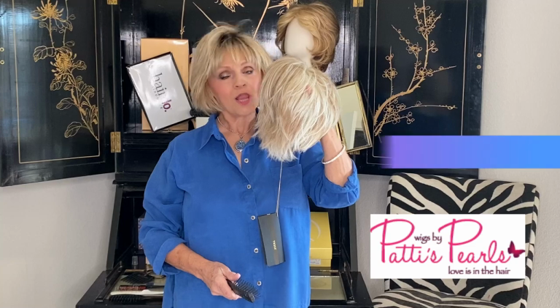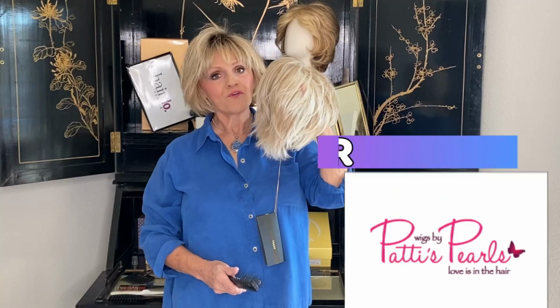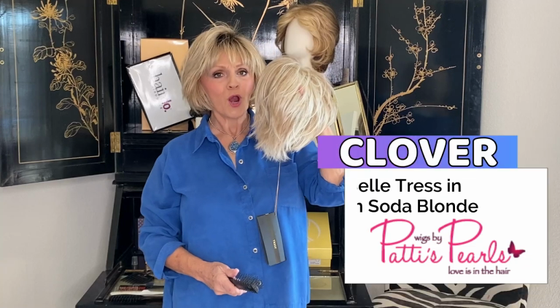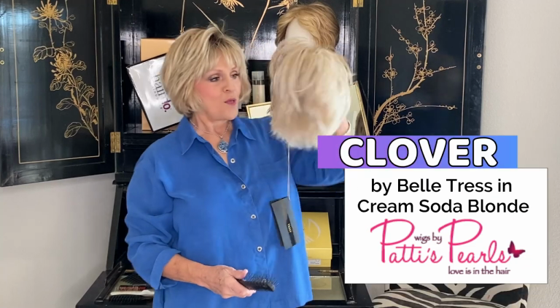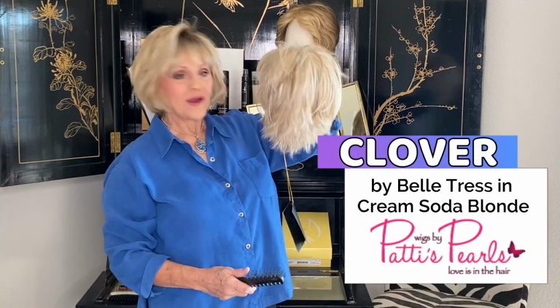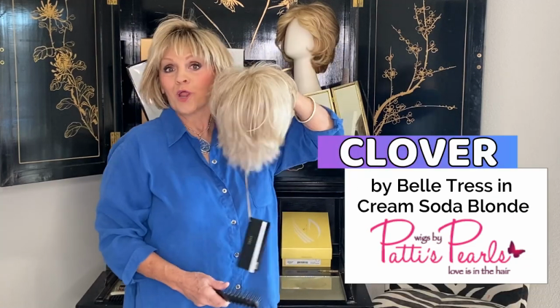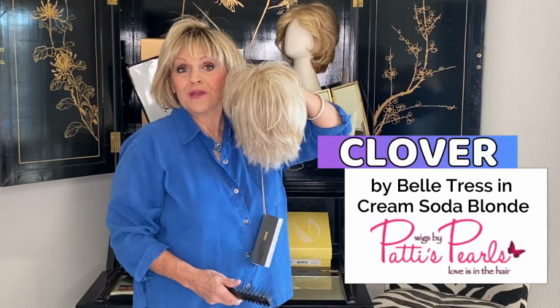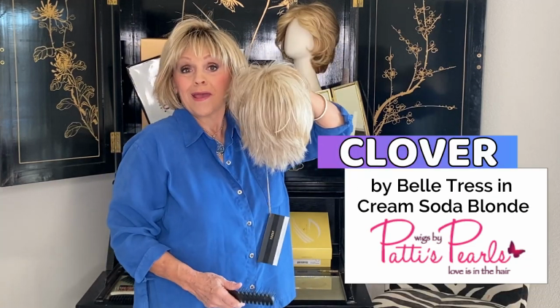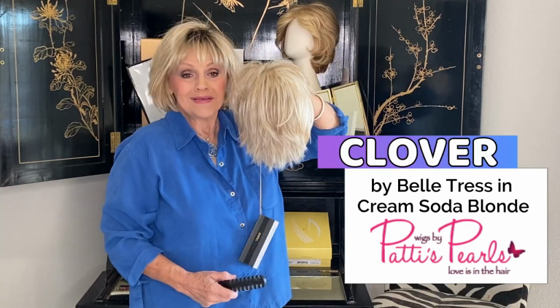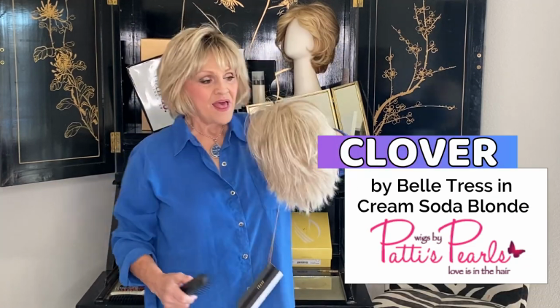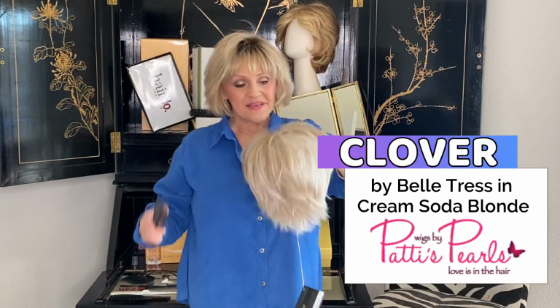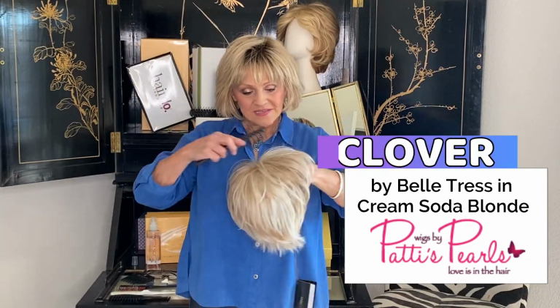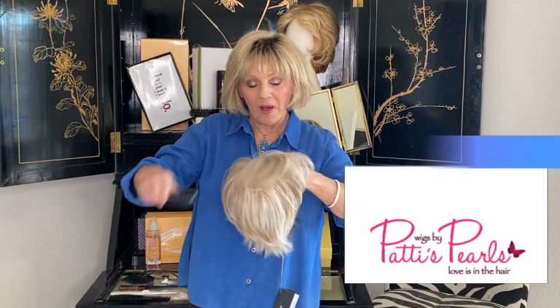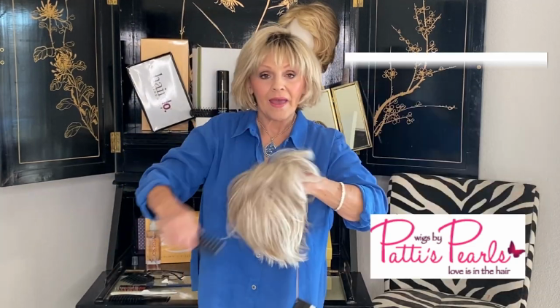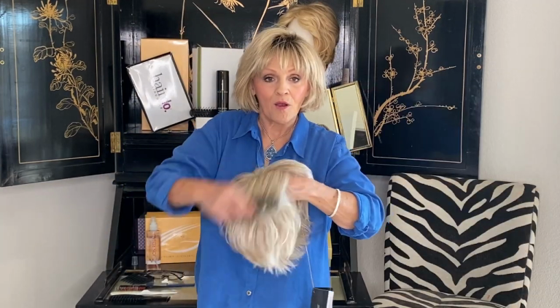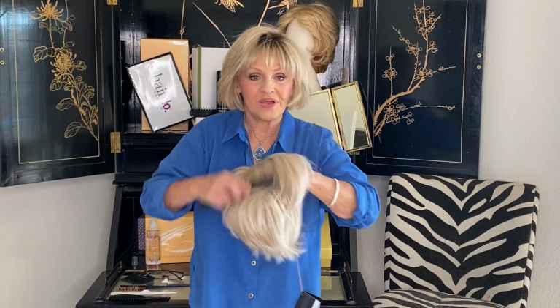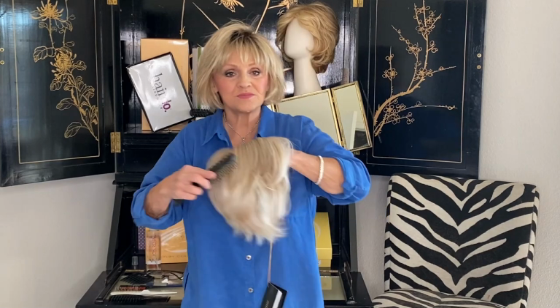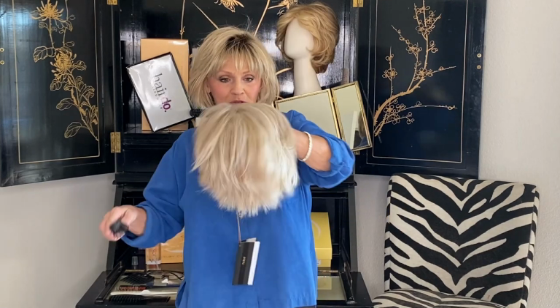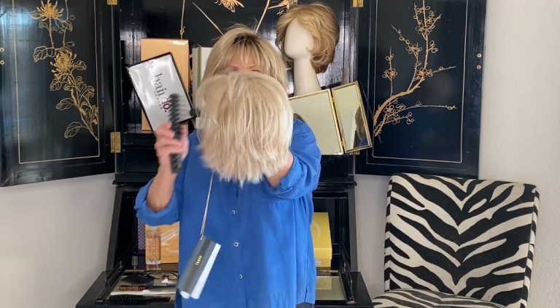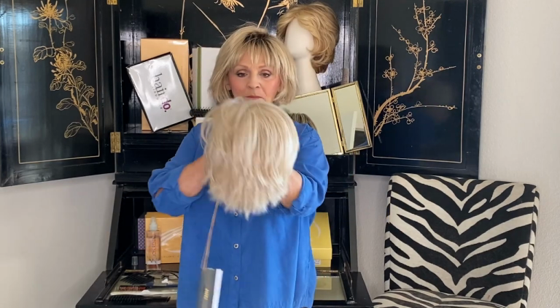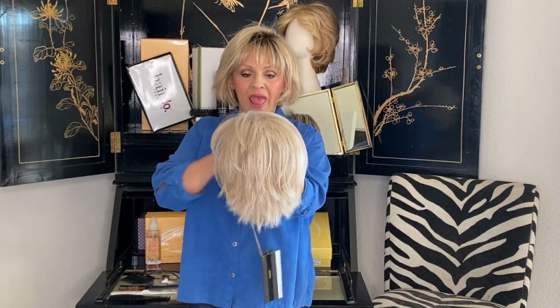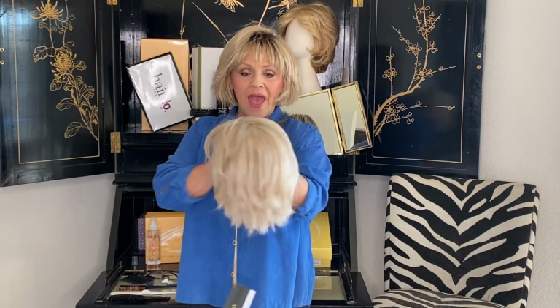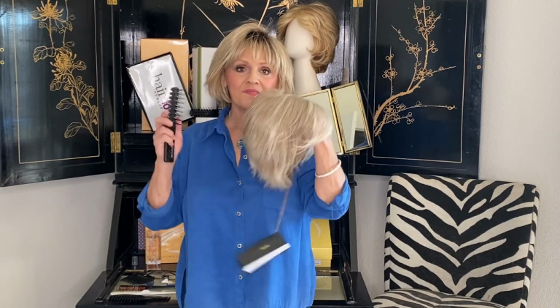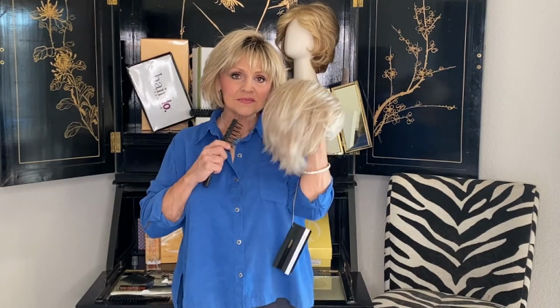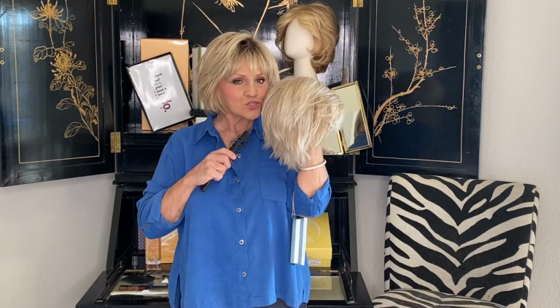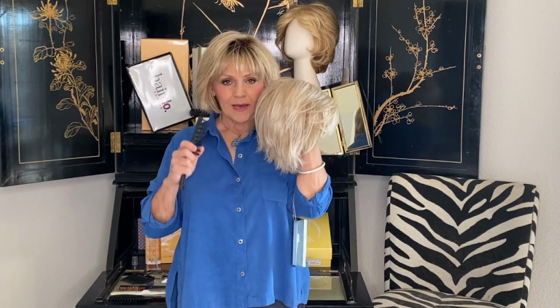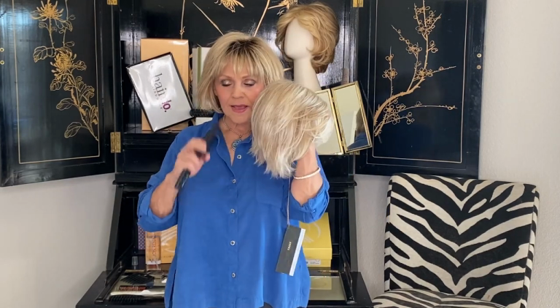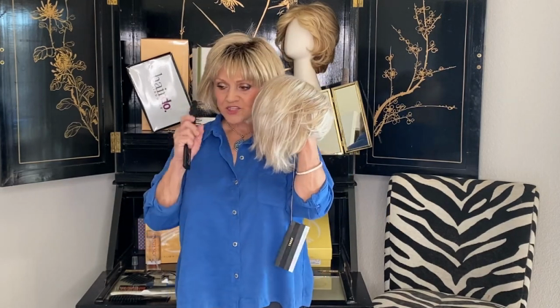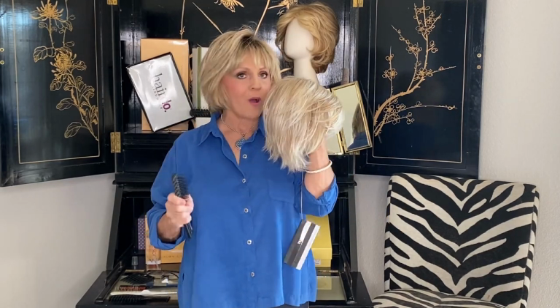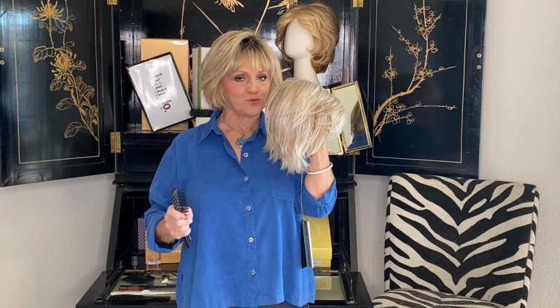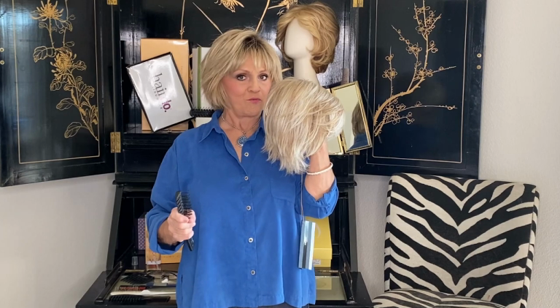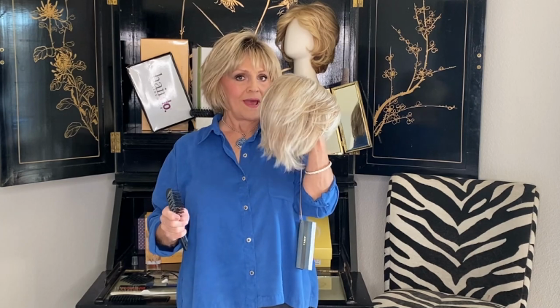Clover! We're in Clover today guys. This is by our precious Belle Tress and this little shortcut is so on trend right now.